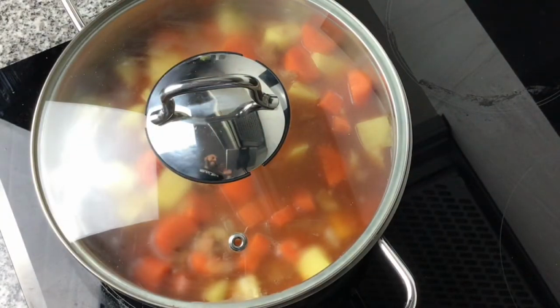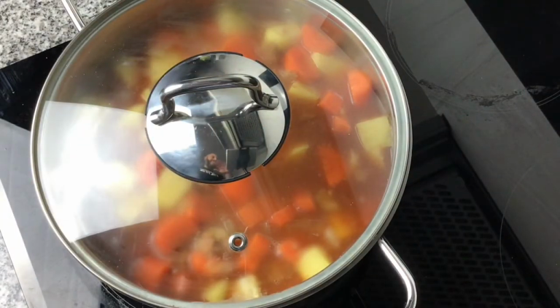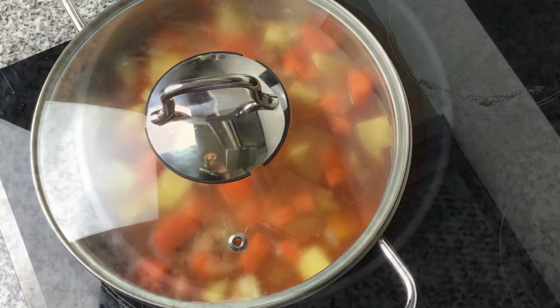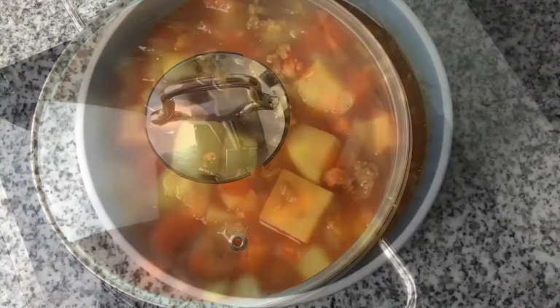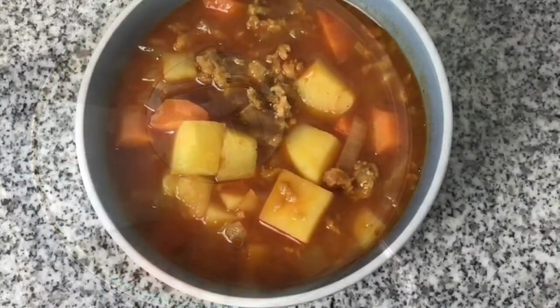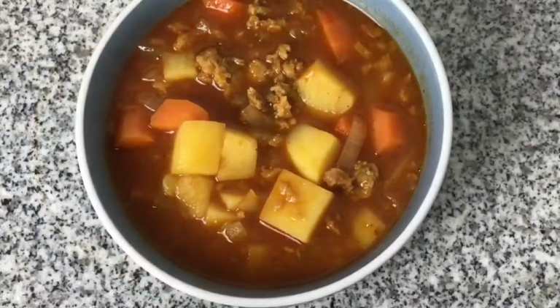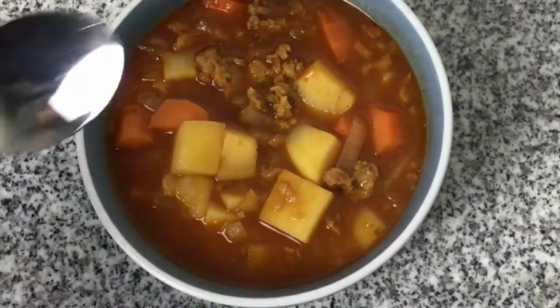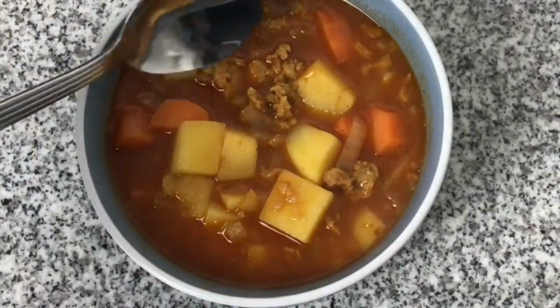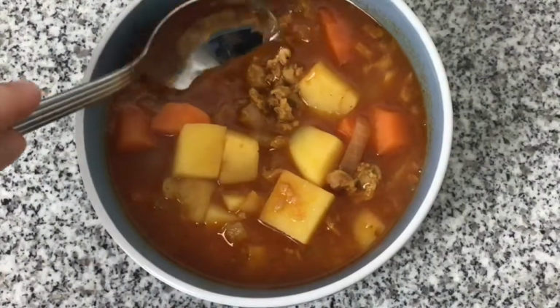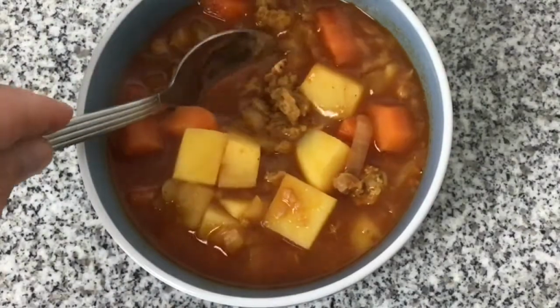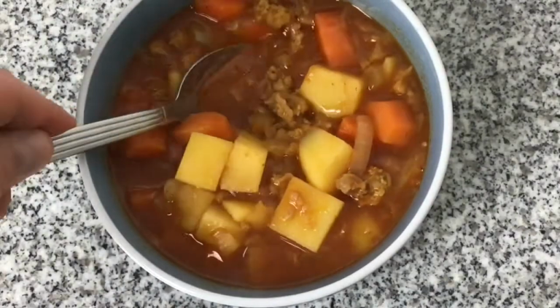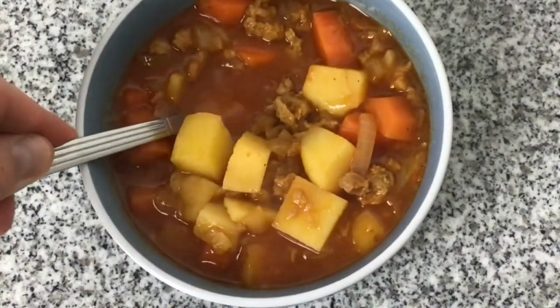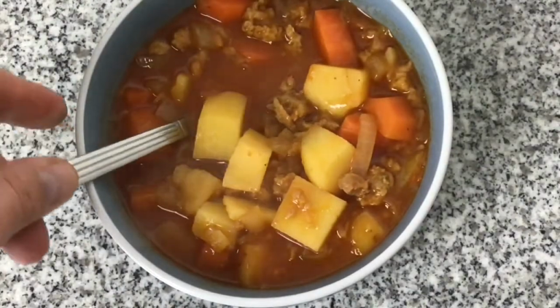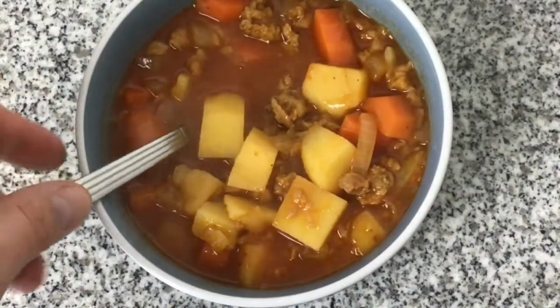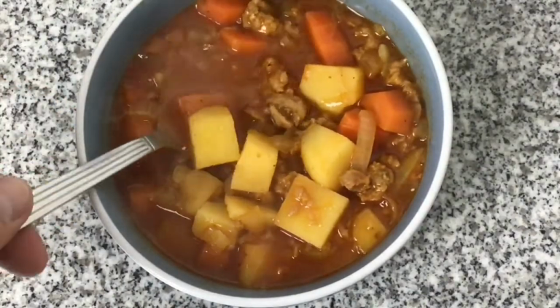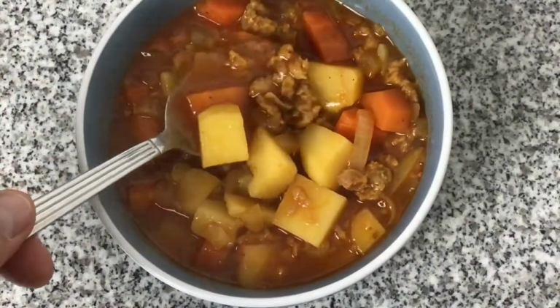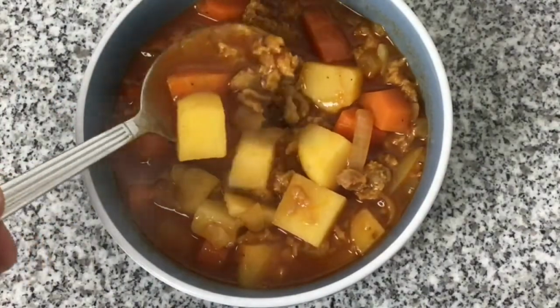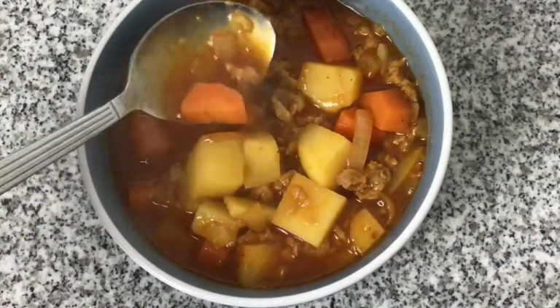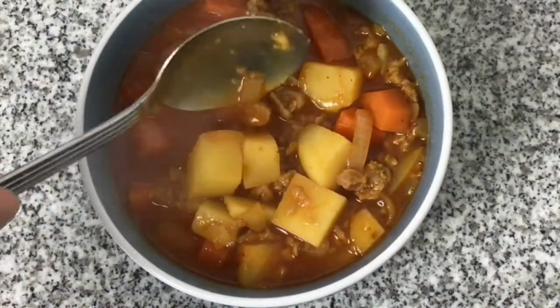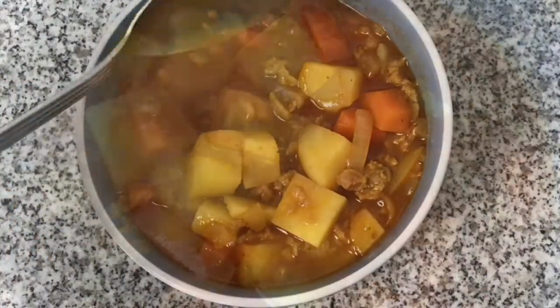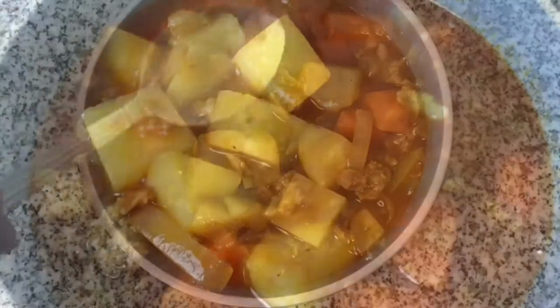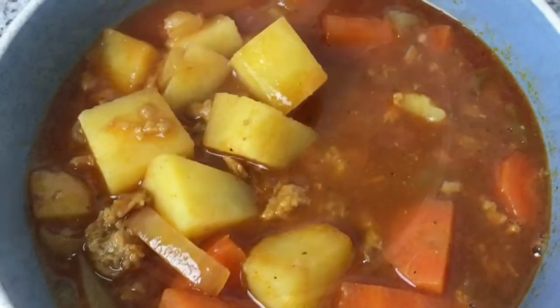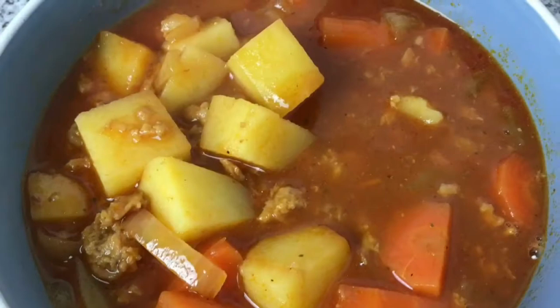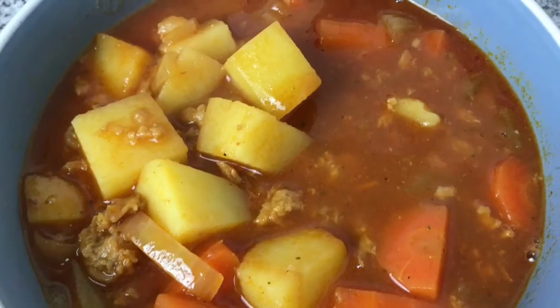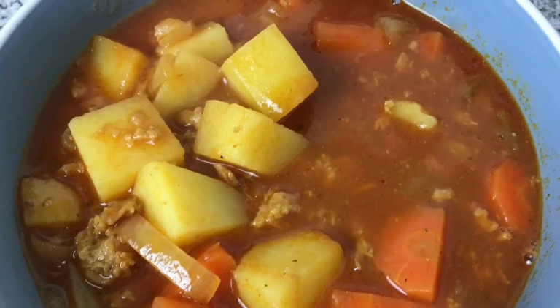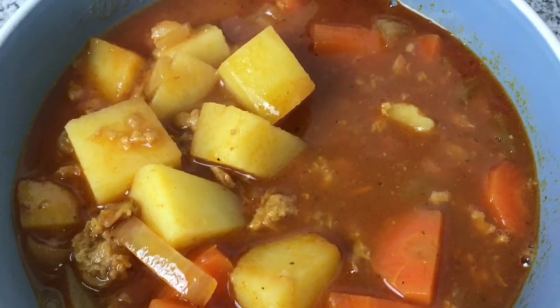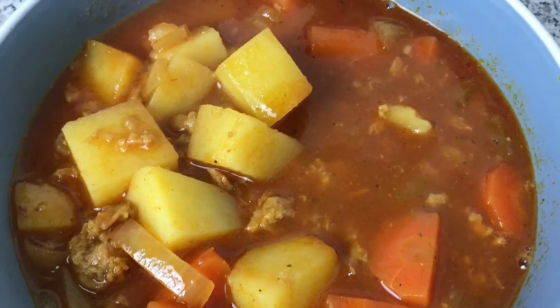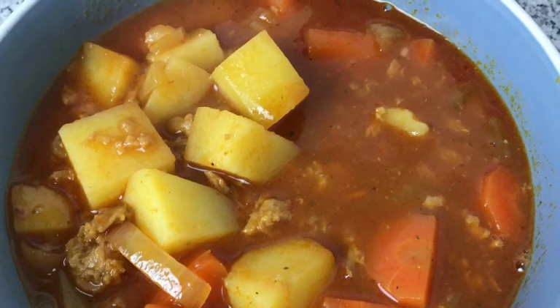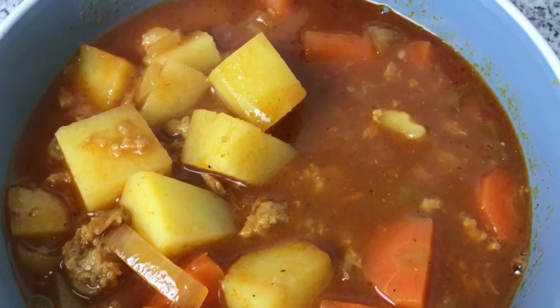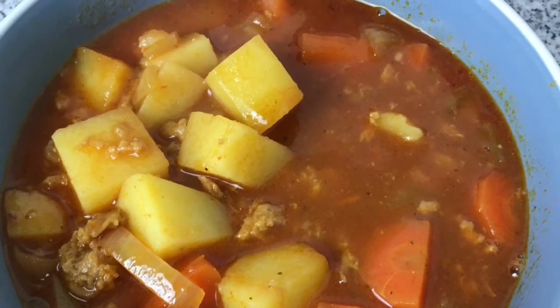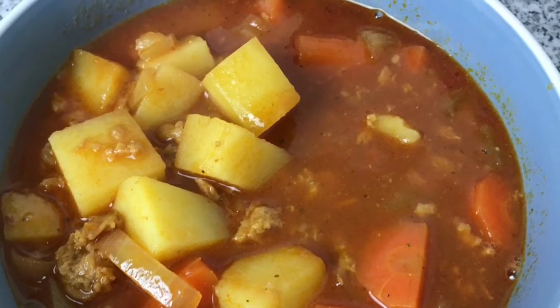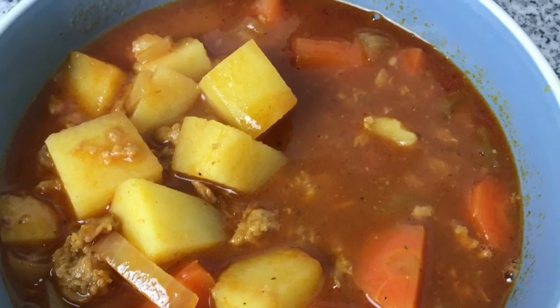20 minutes later and the carrots and potatoes are nice and soft. It's all cooked thoroughly and tastes amazing. I've just served this in a bowl with a piece of bread — it's very simple and it's a delicious recipe.